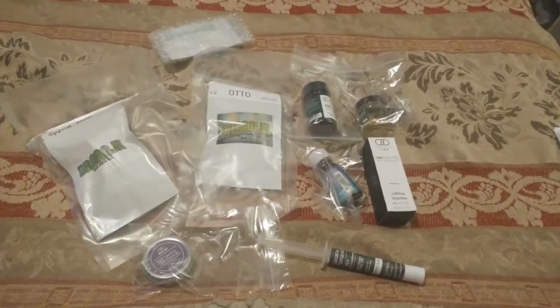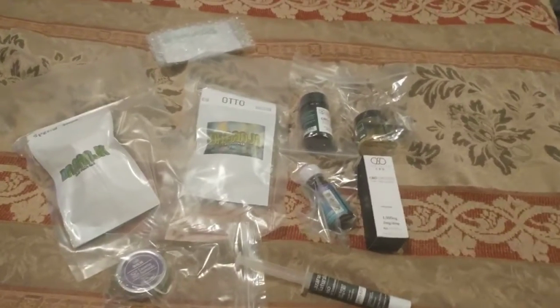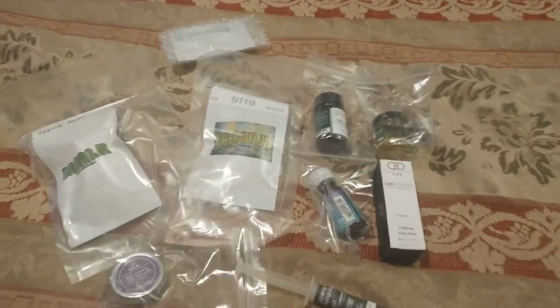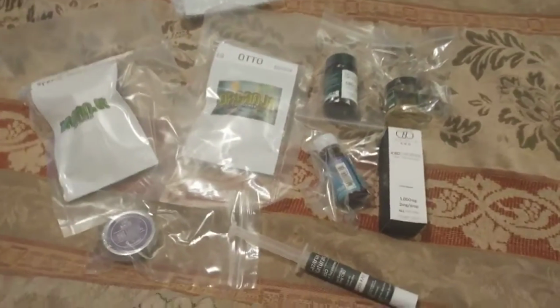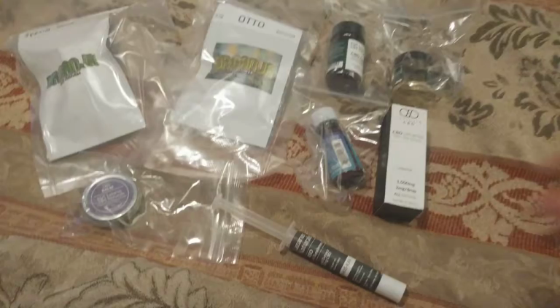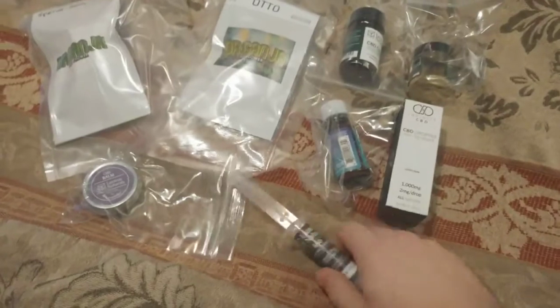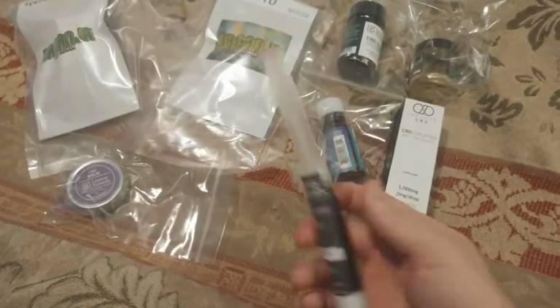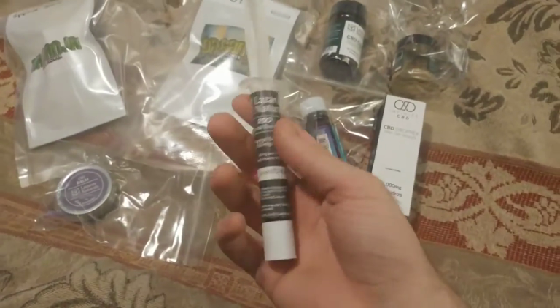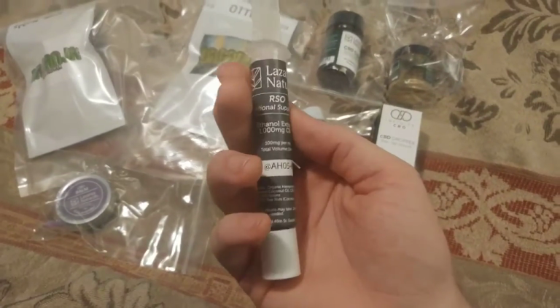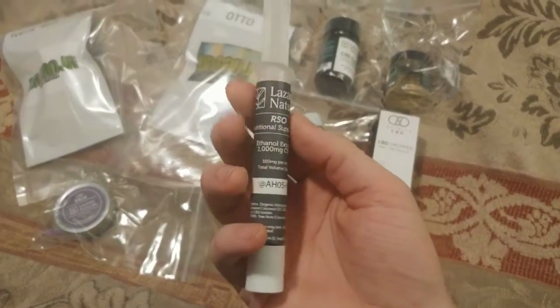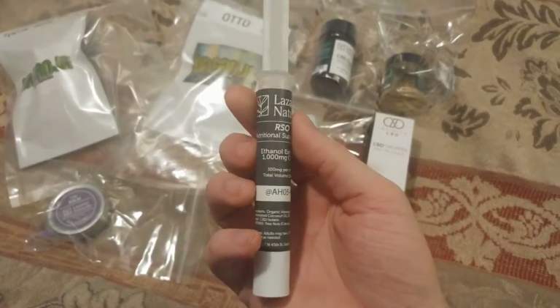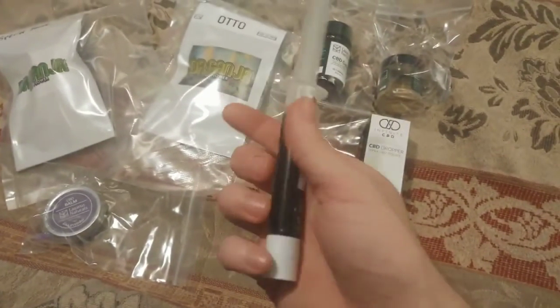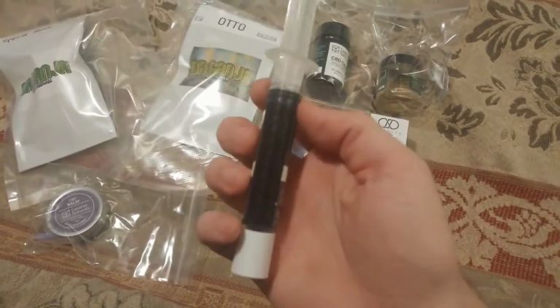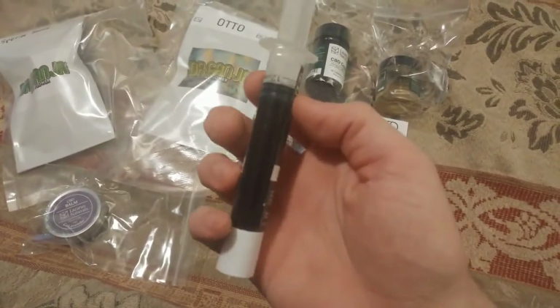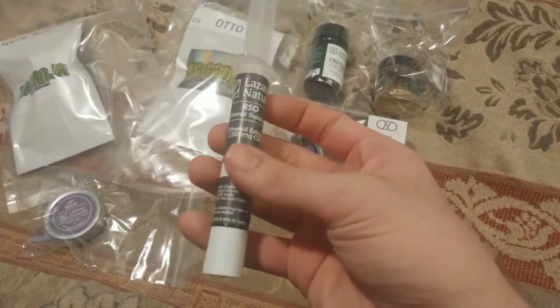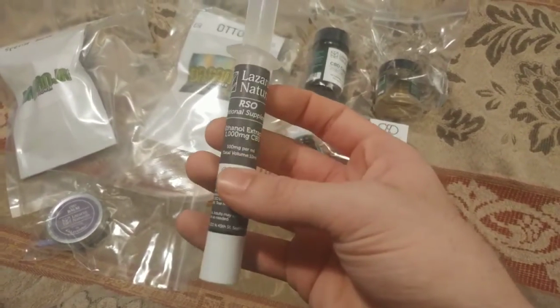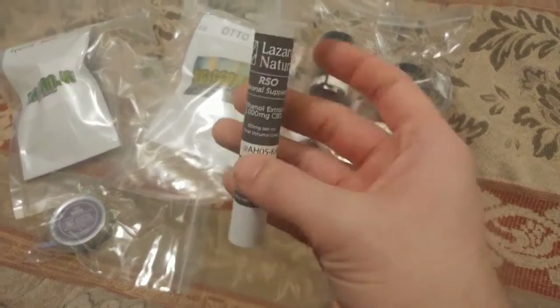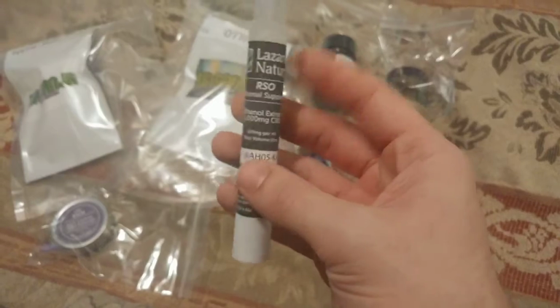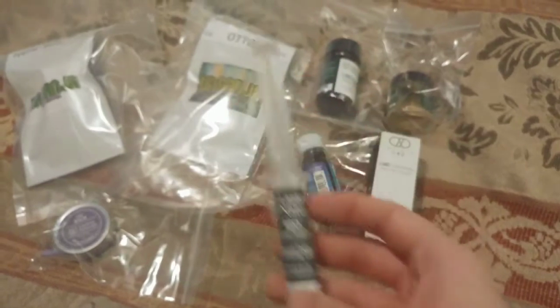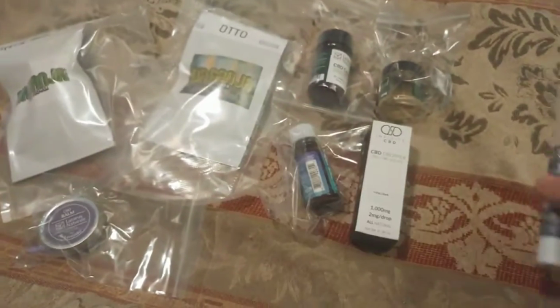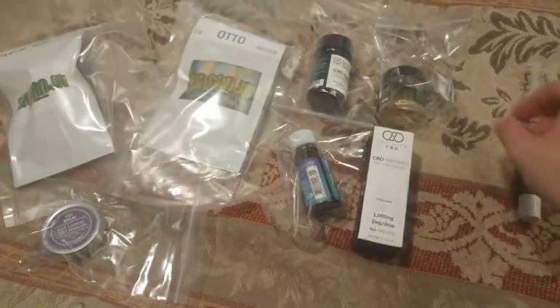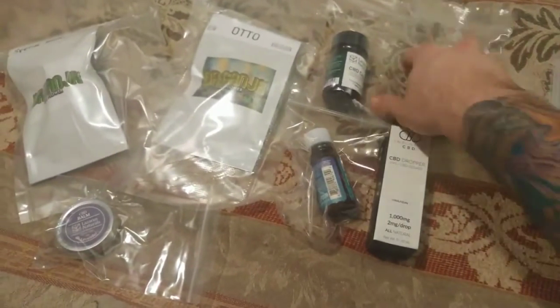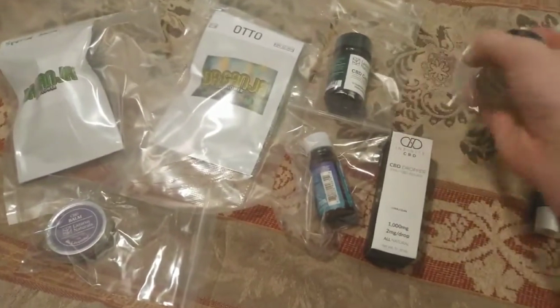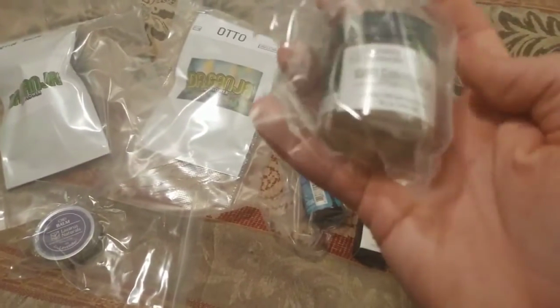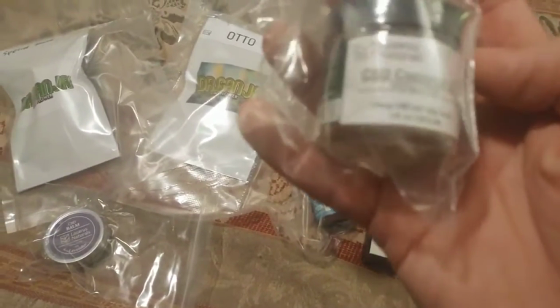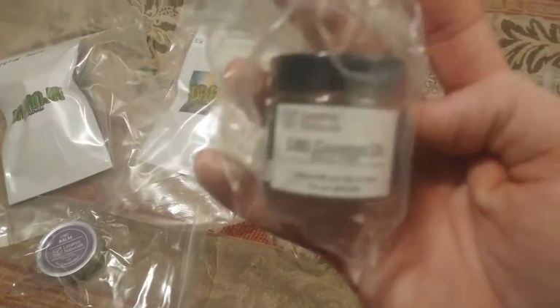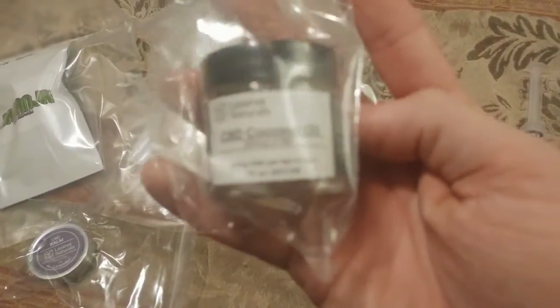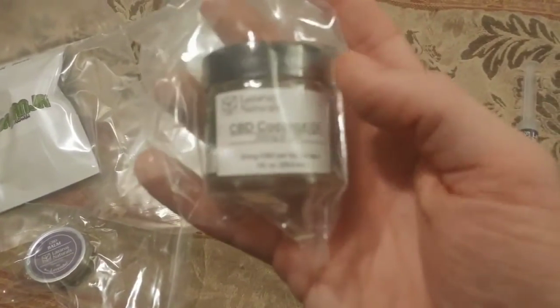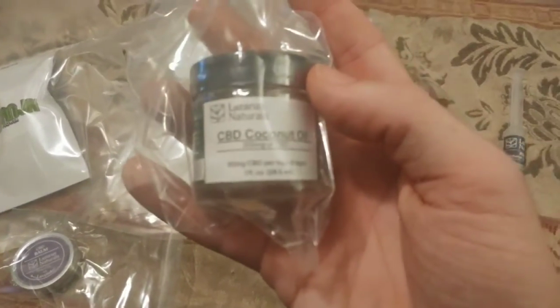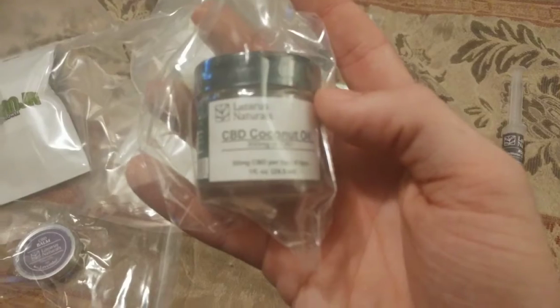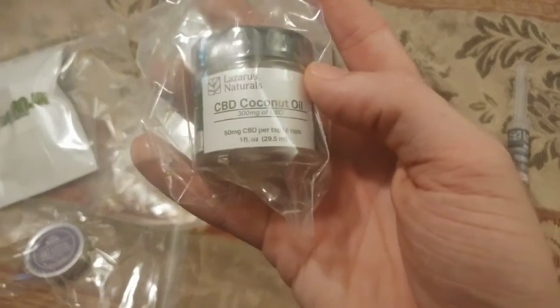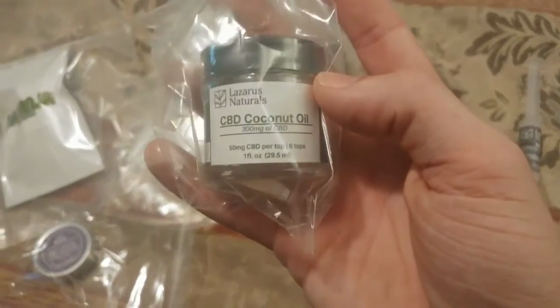I got a nice haul in with them. I got some RSO, the Lazarus Naturals. I've been wanting this since I first saw the website. I got some Lazarus Naturals coconut oil, 300mg.